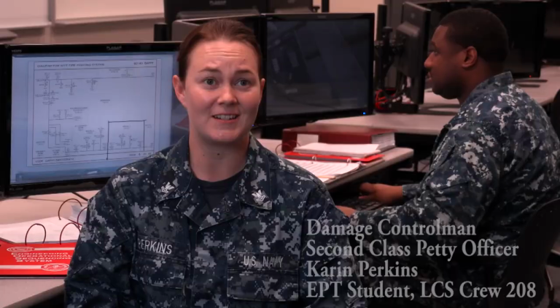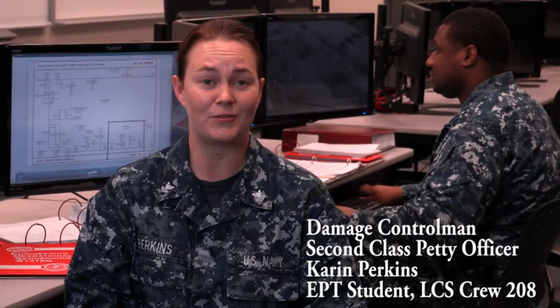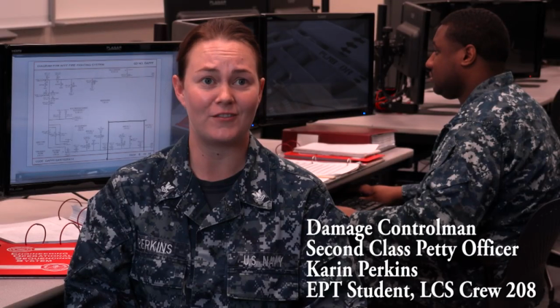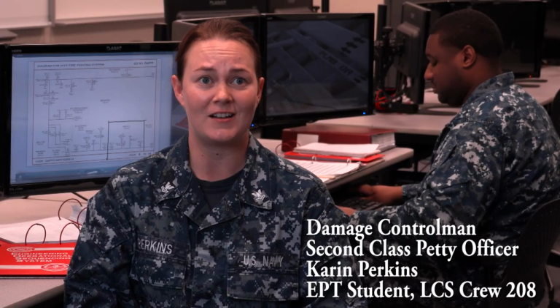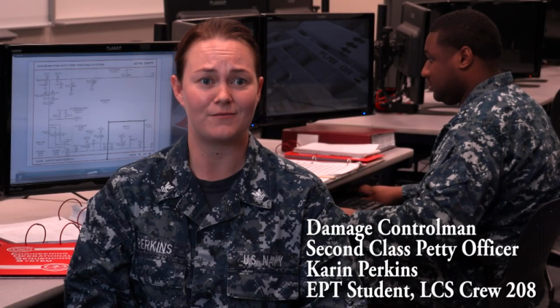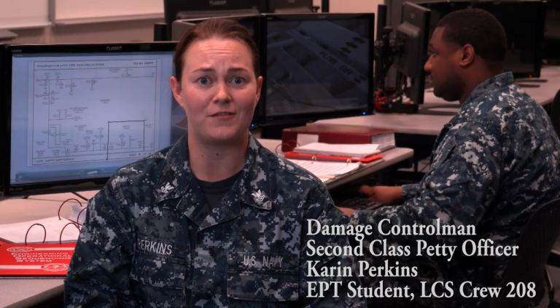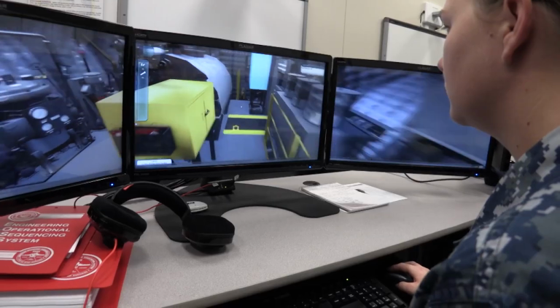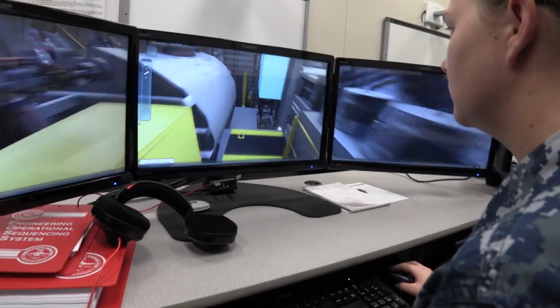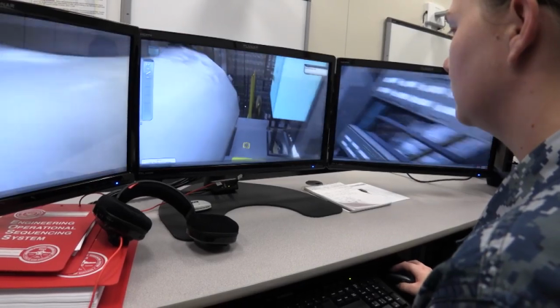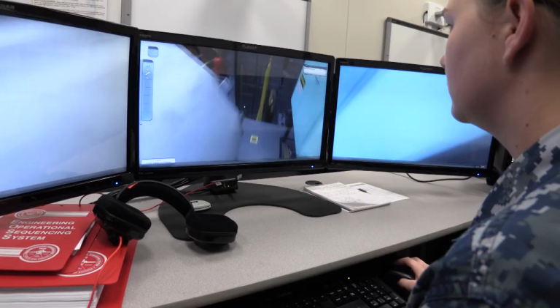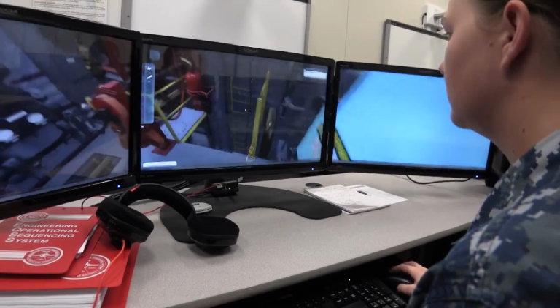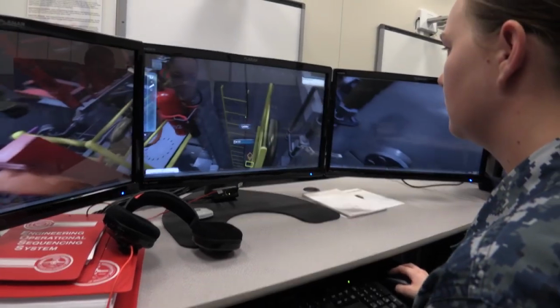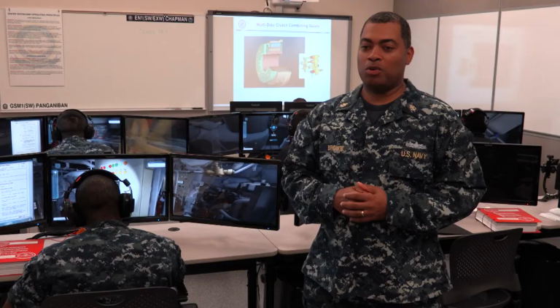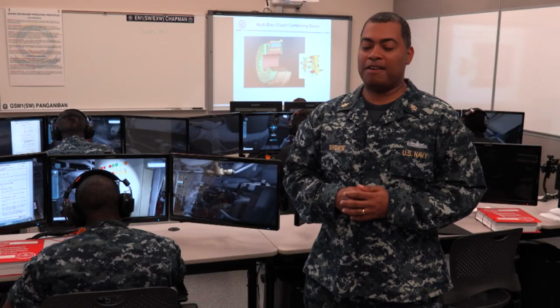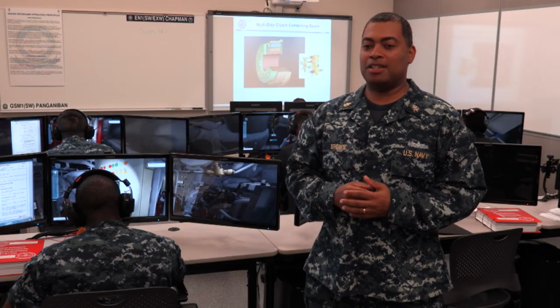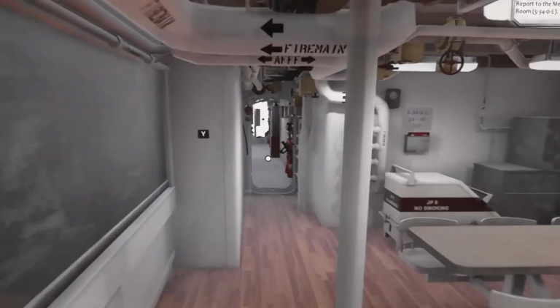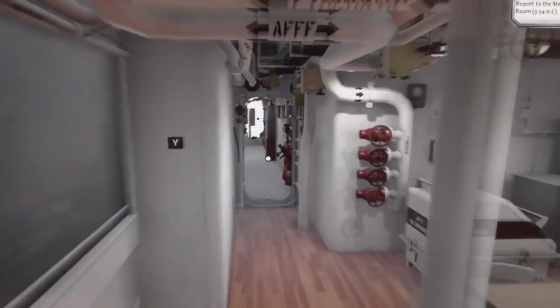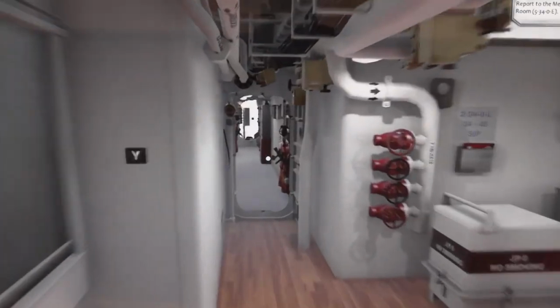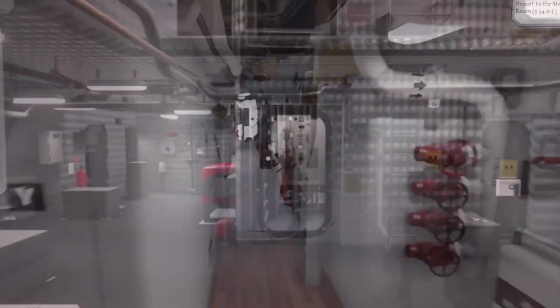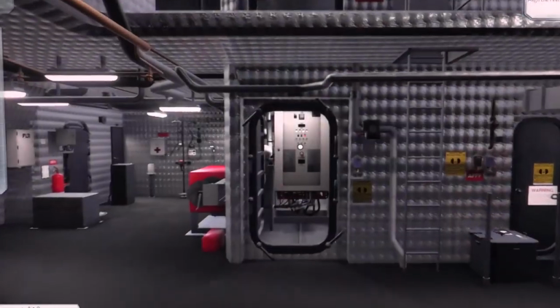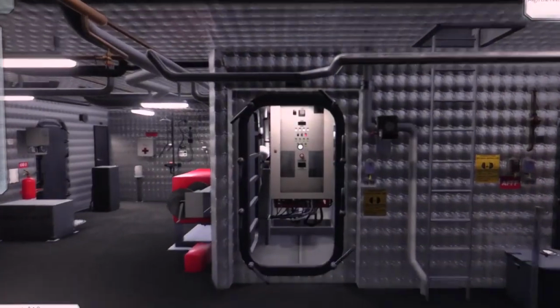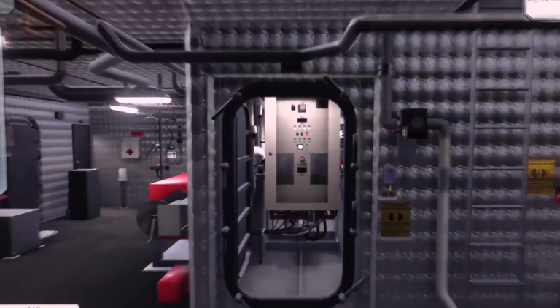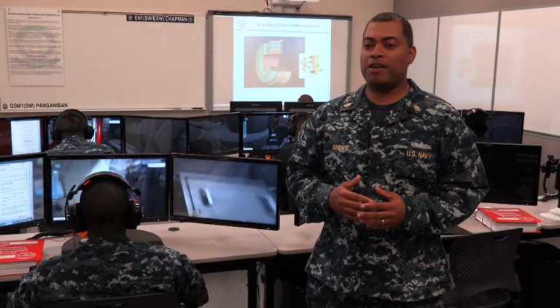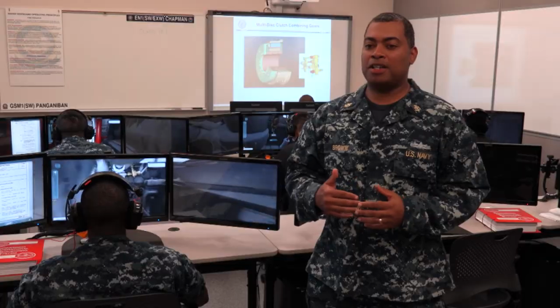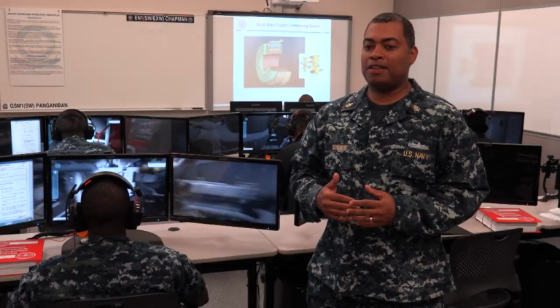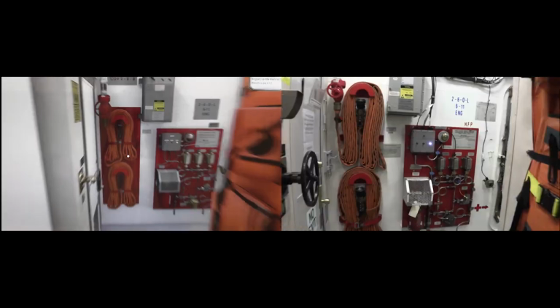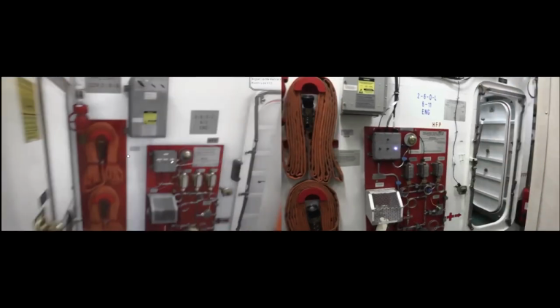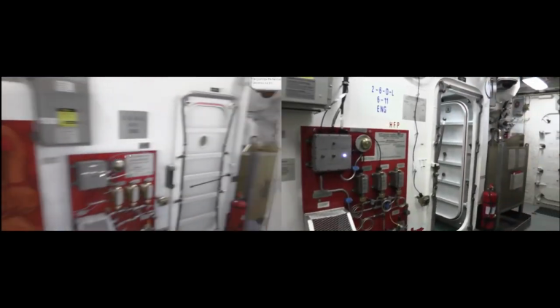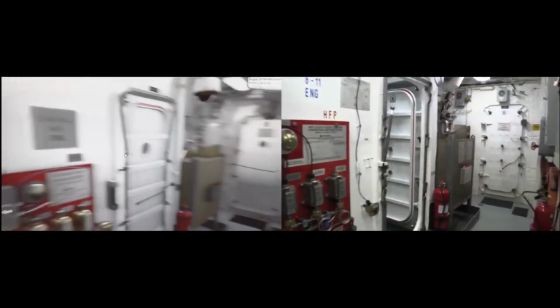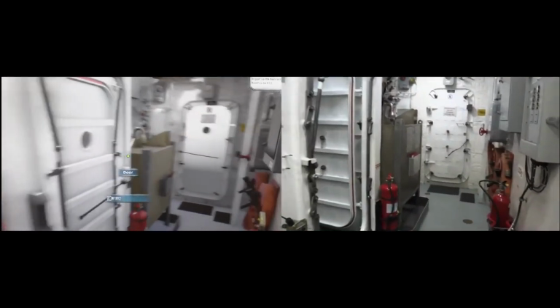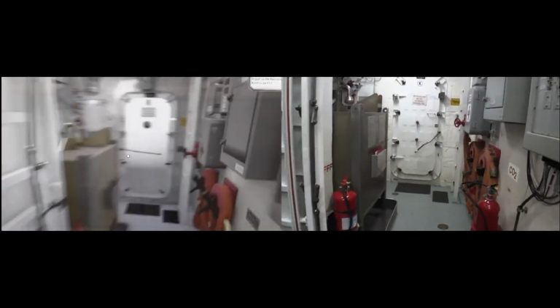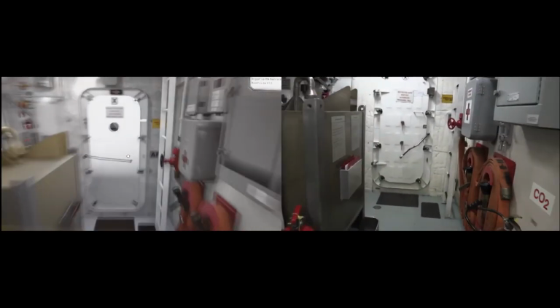It goes over every EOS valve alignment on the ship. It's extremely thorough. What we have is the LCS-1 variant and the LCS-2 variant. Both variants within the IVSE replicate exactly what the ships are and how they look.